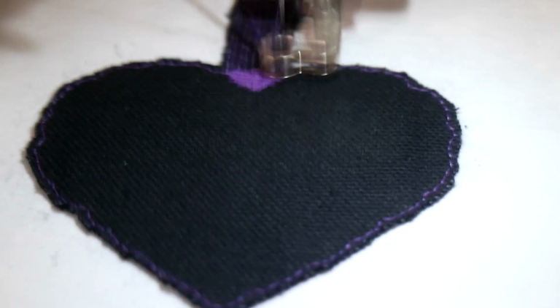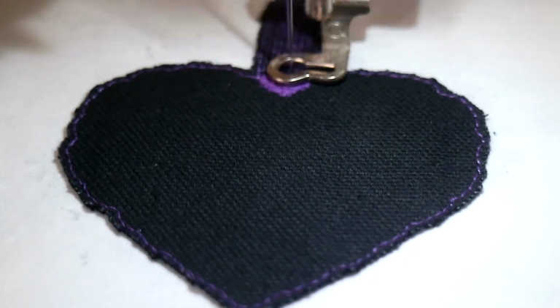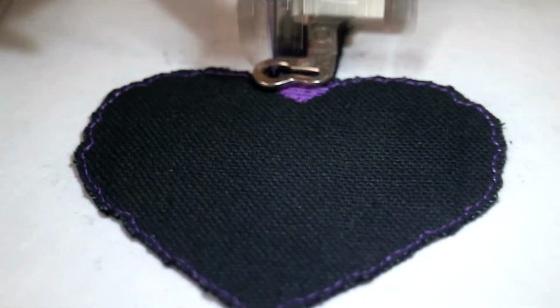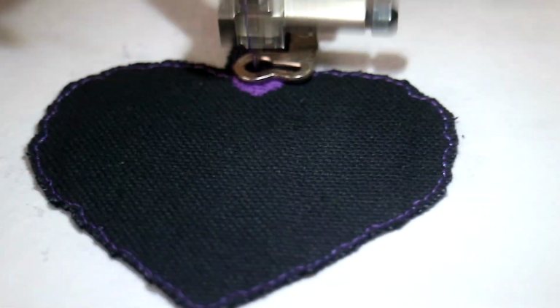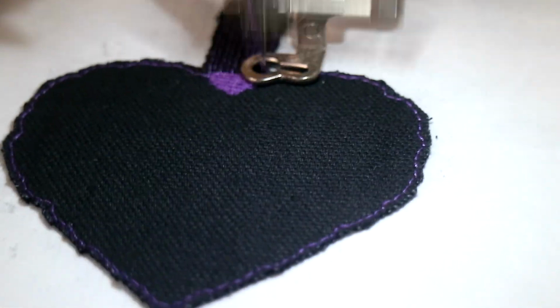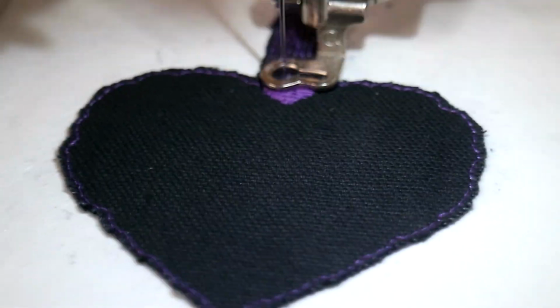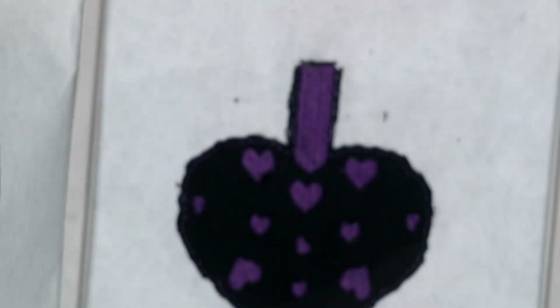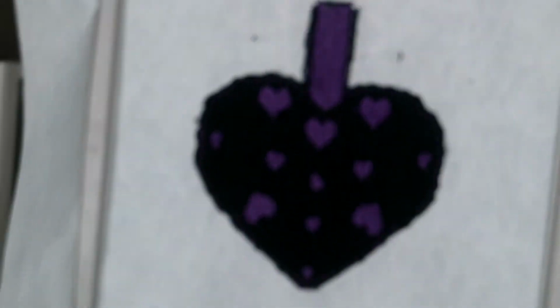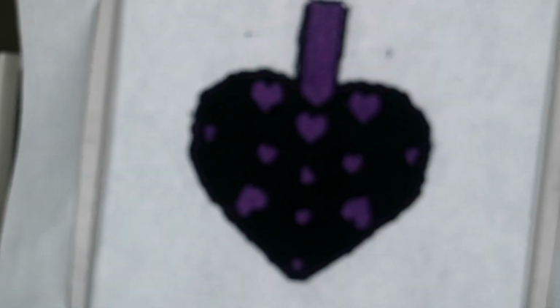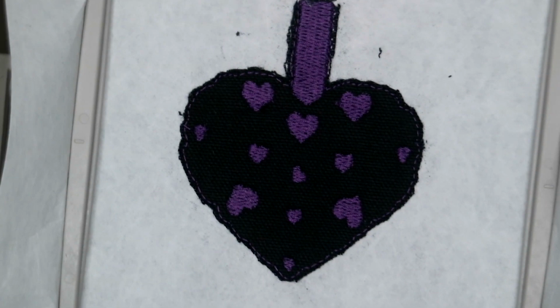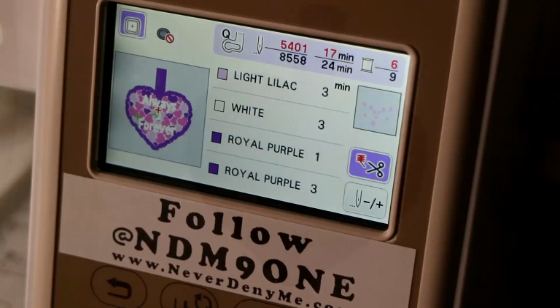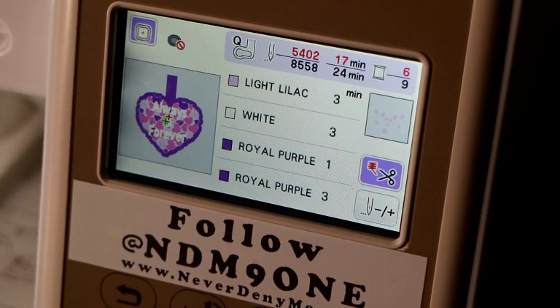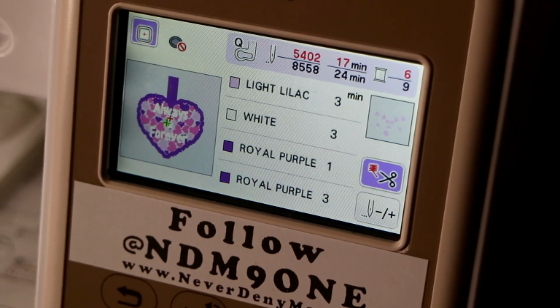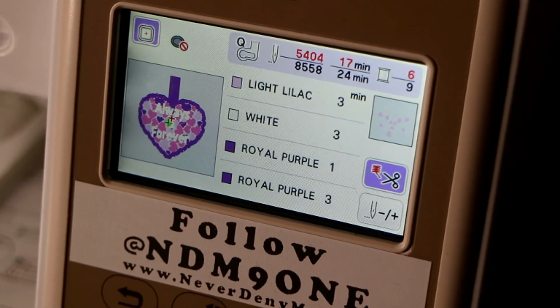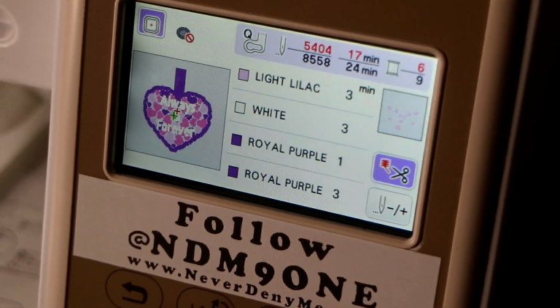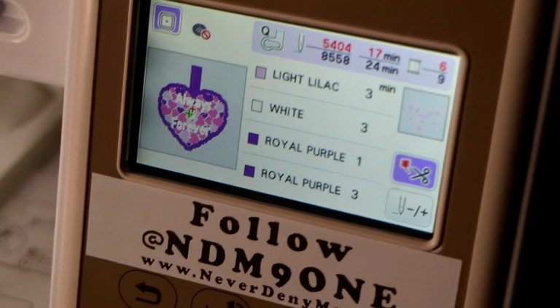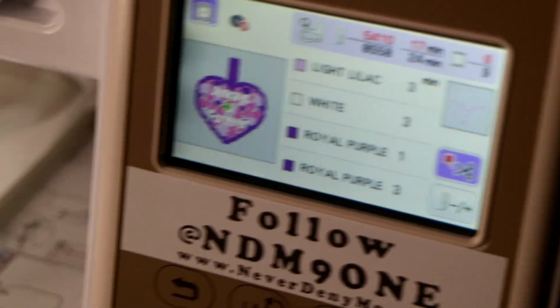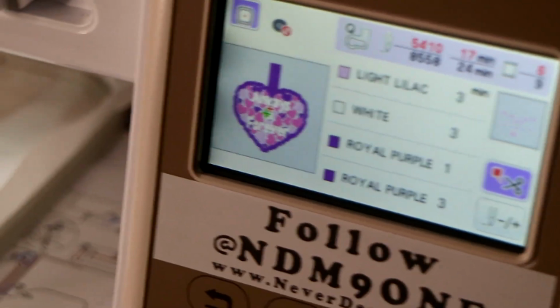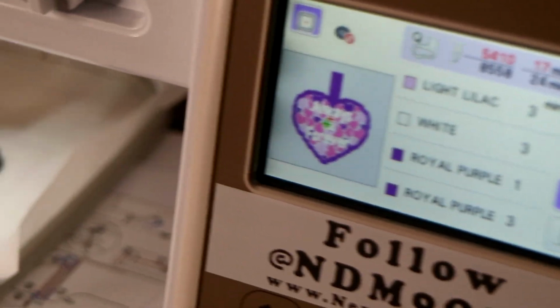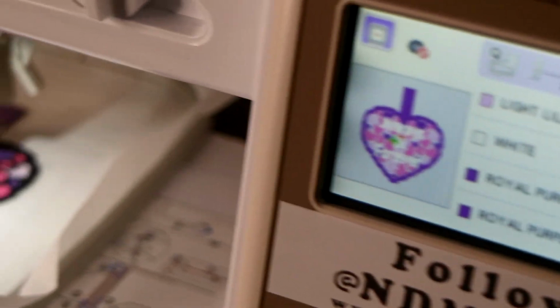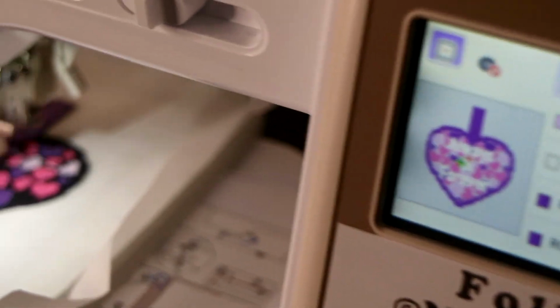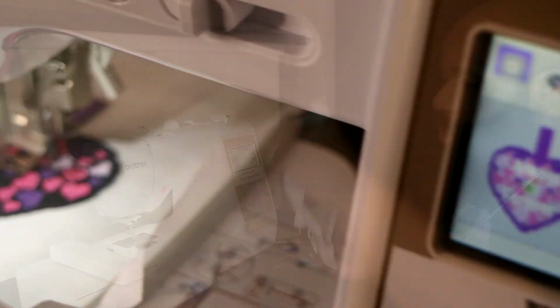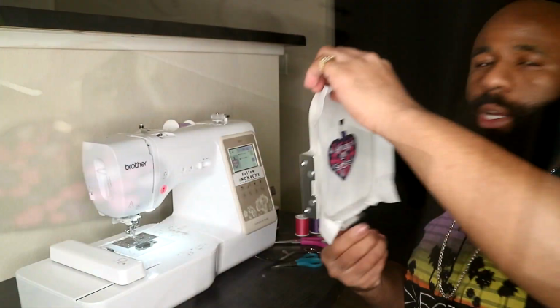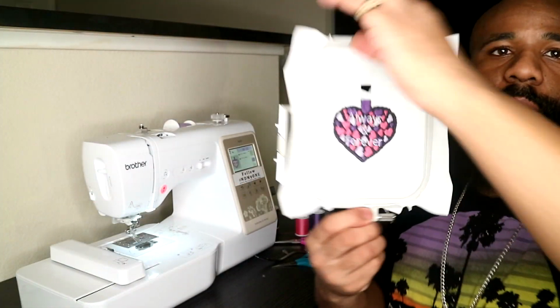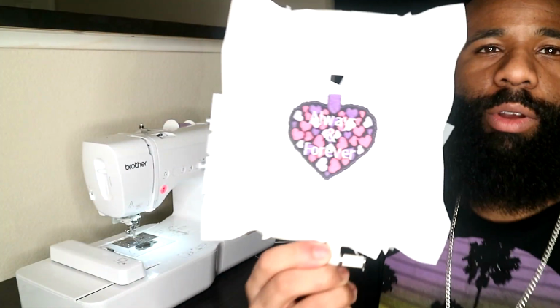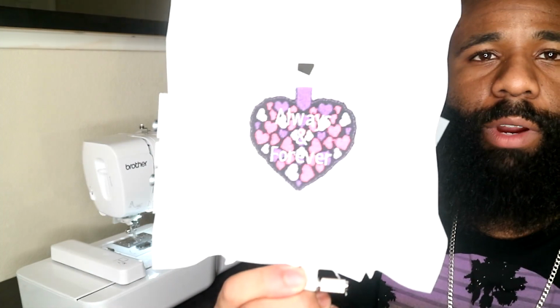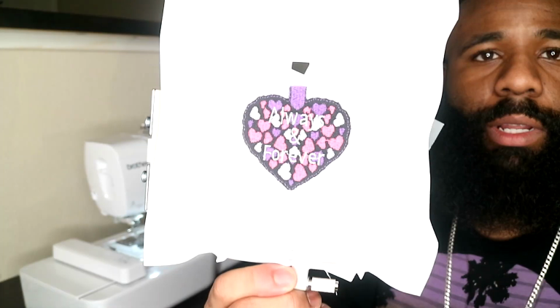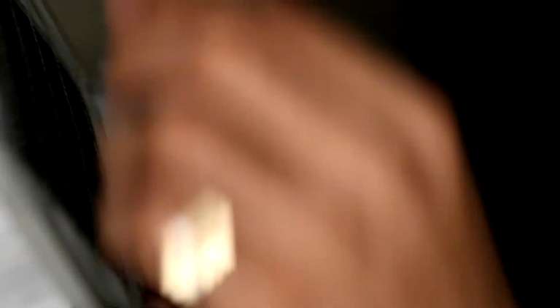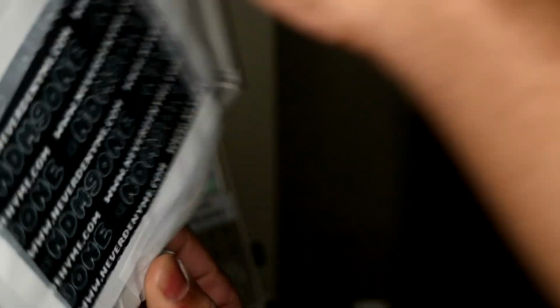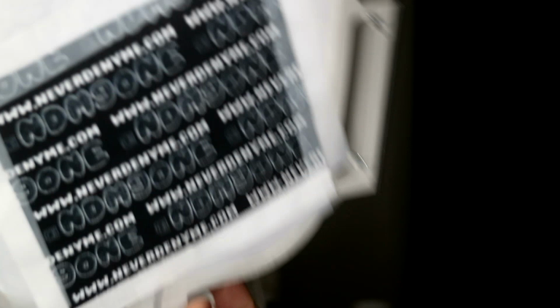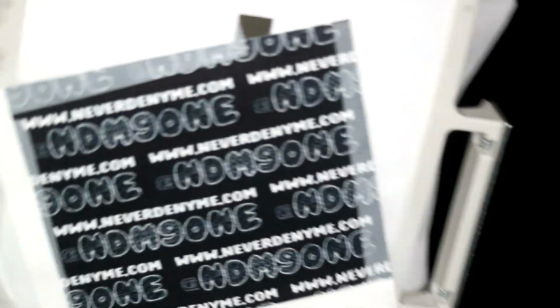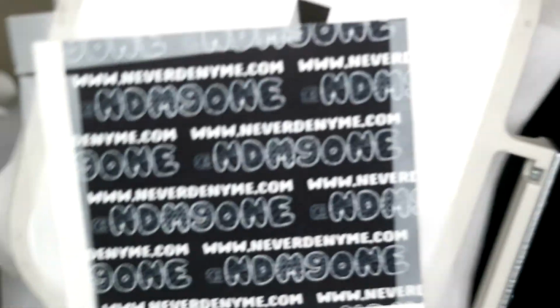A nice deep purple color — this is what it's looking like at the moment. This is what it's looking like right now on the front, and this is what the back is looking like right now.